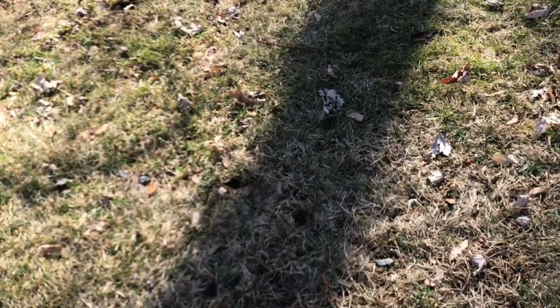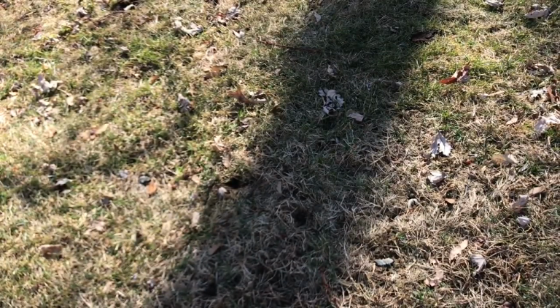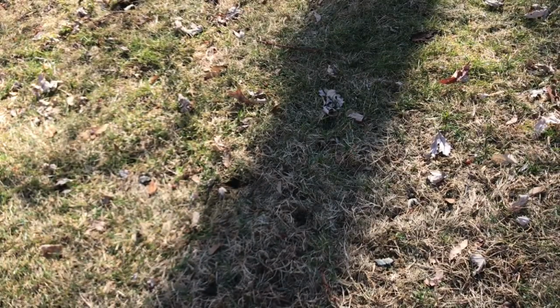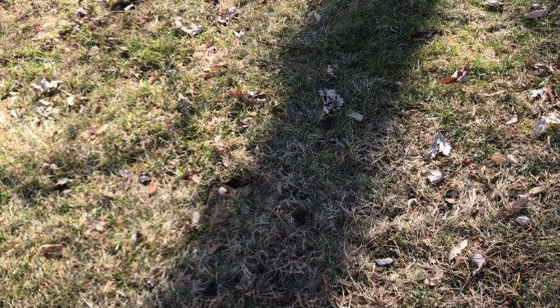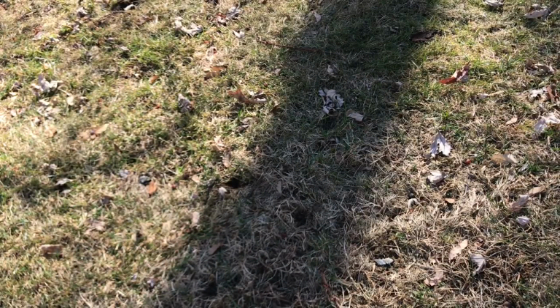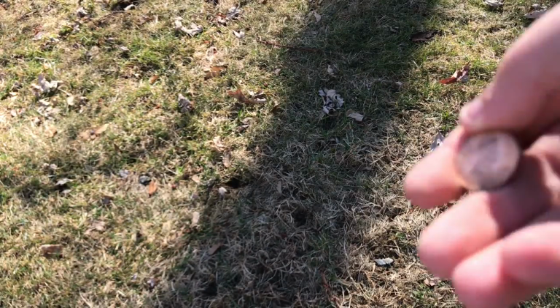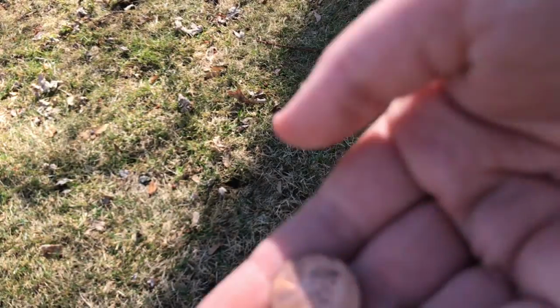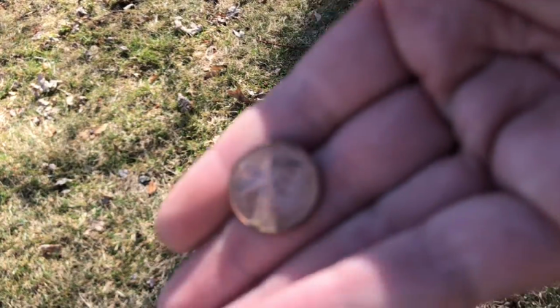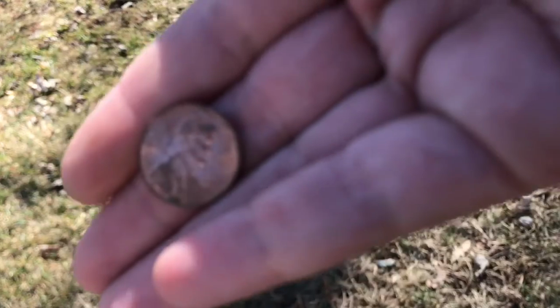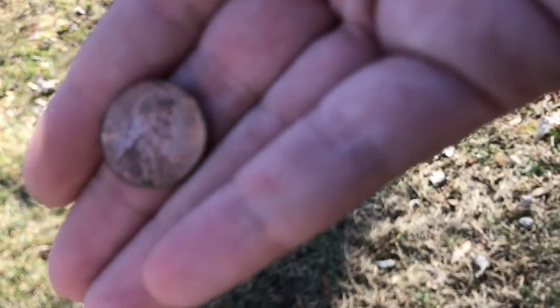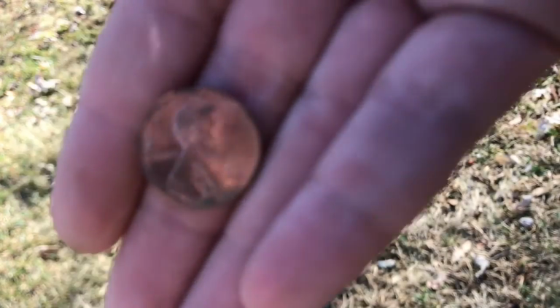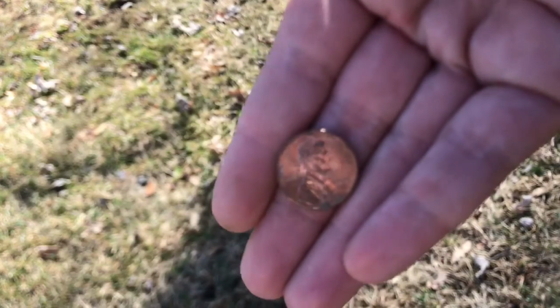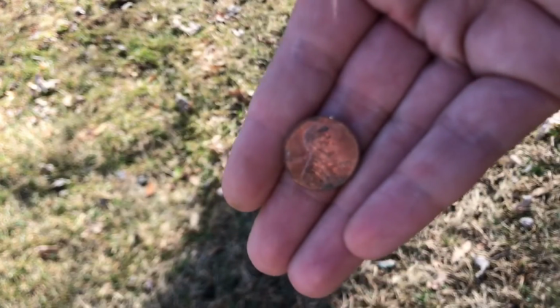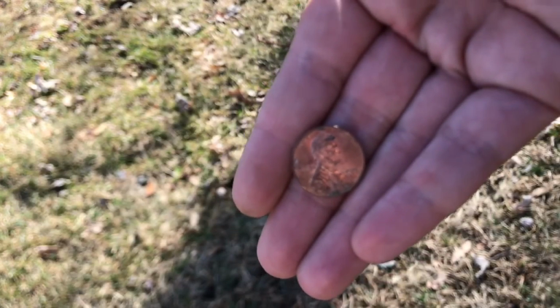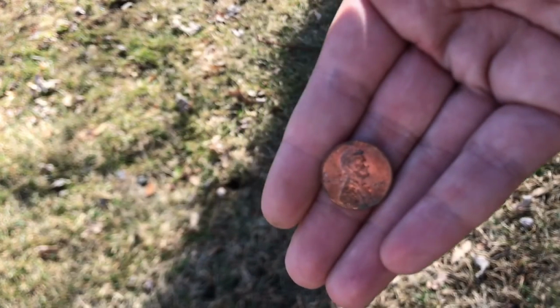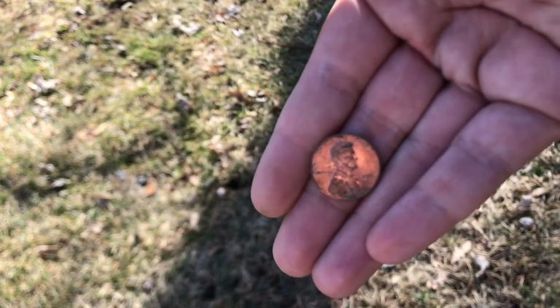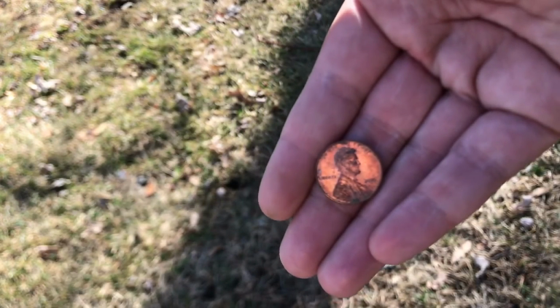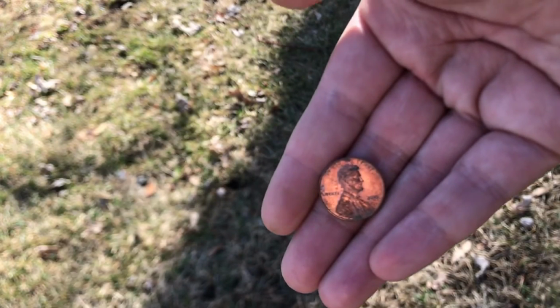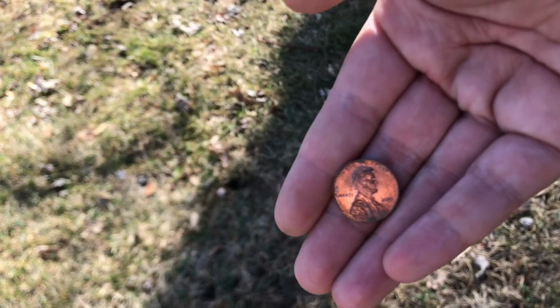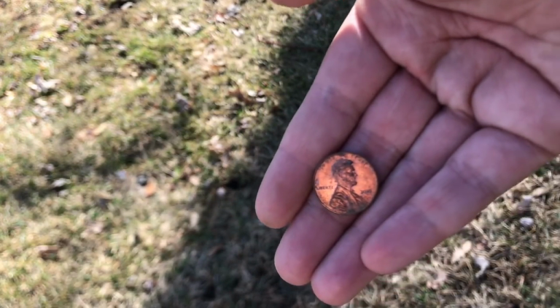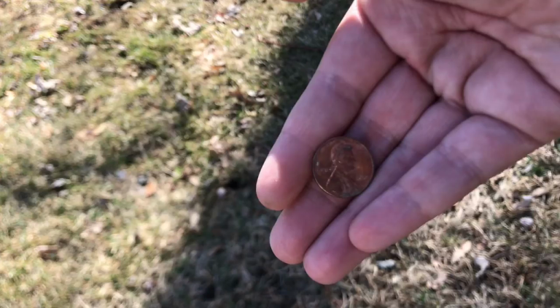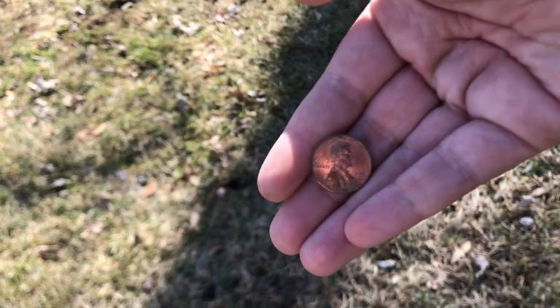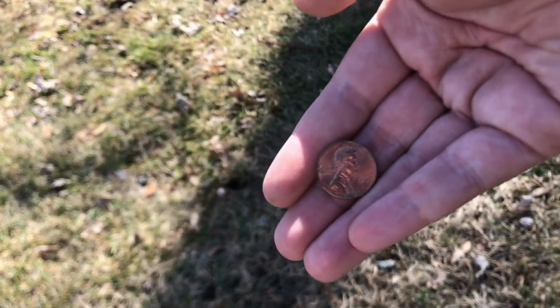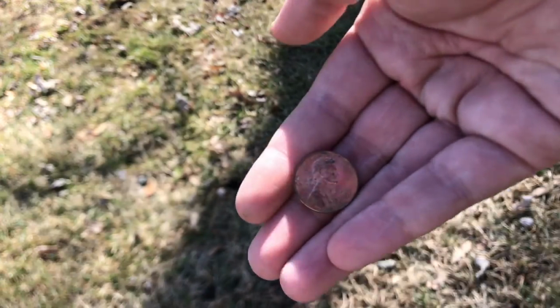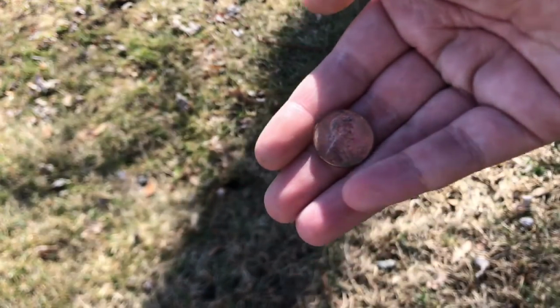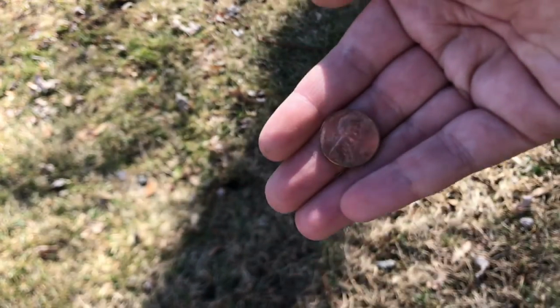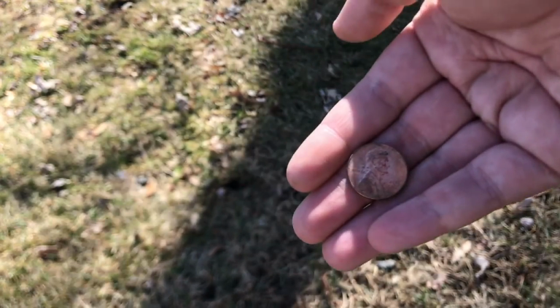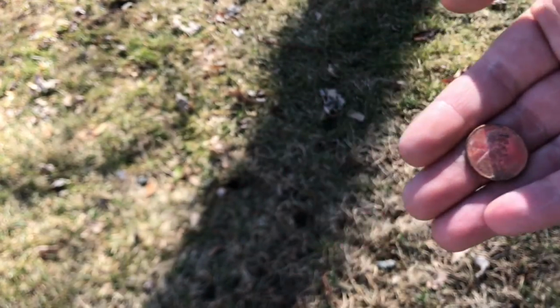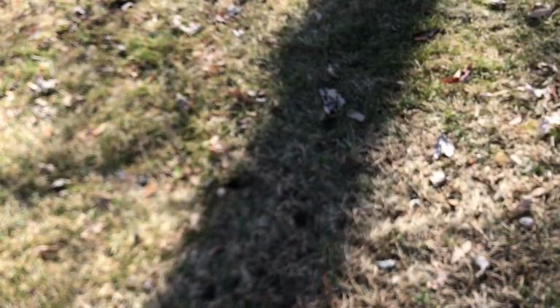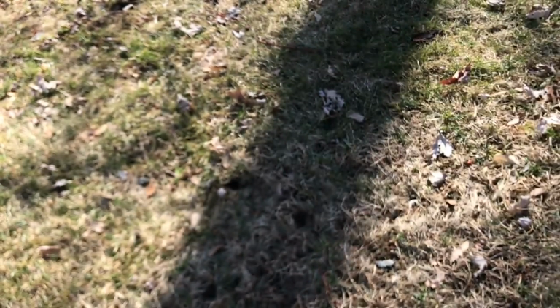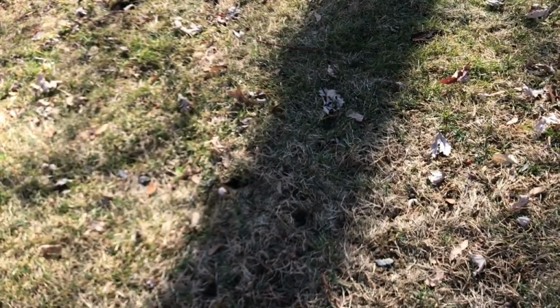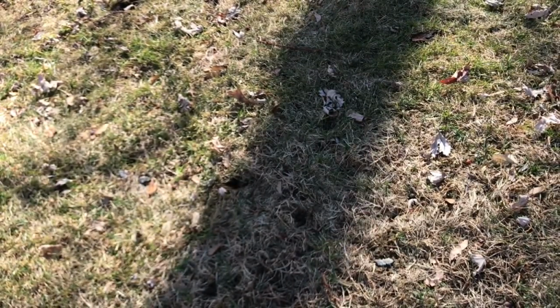It's been there a decent amount — 2010. Hasn't been there awfully long, looks like maybe I dropped it, I don't know. That's another find.